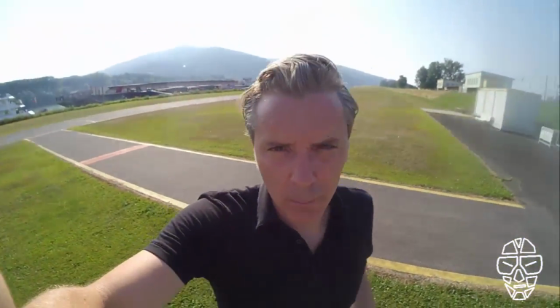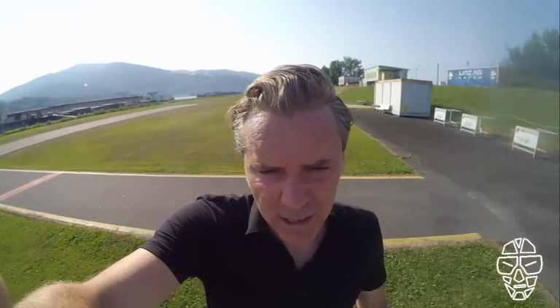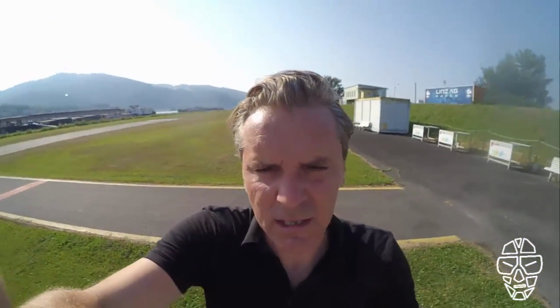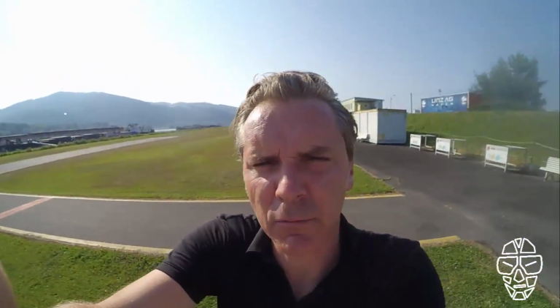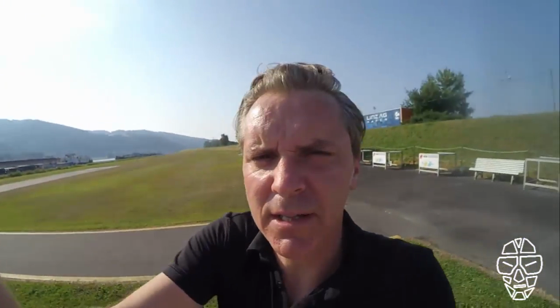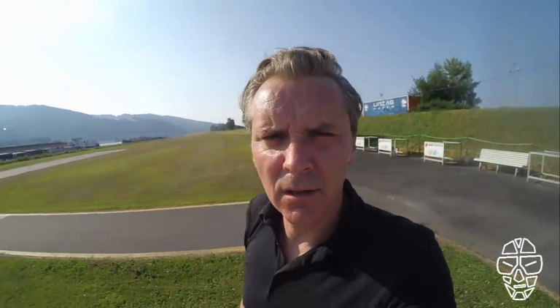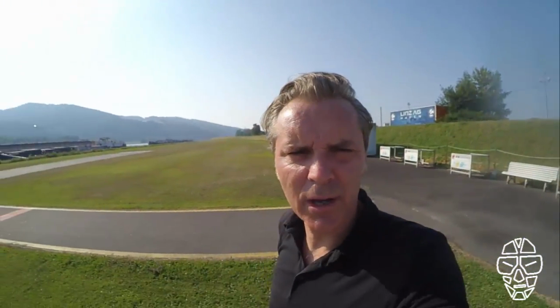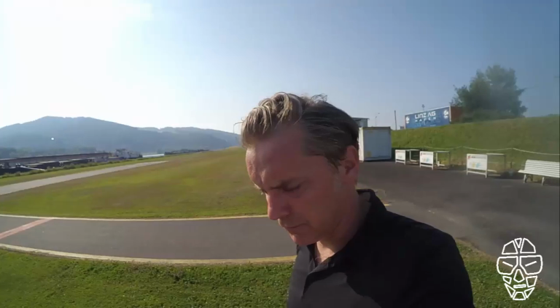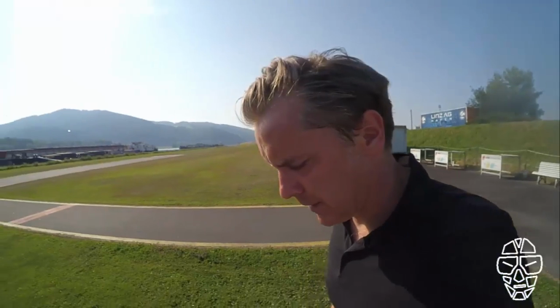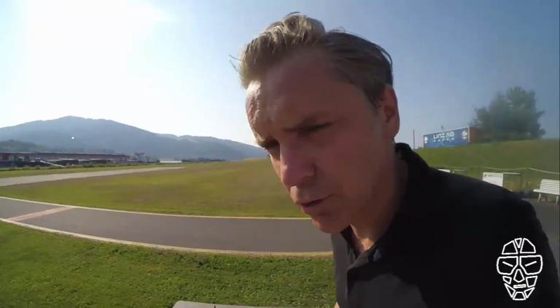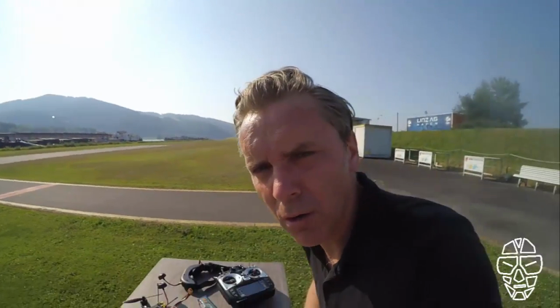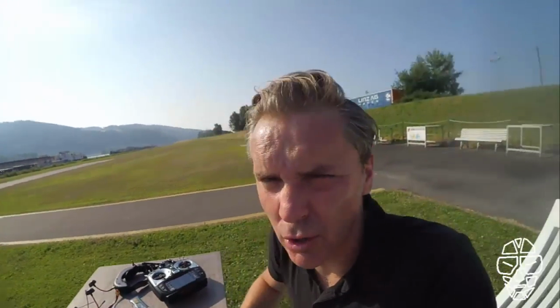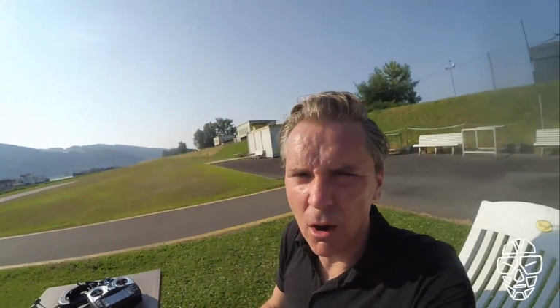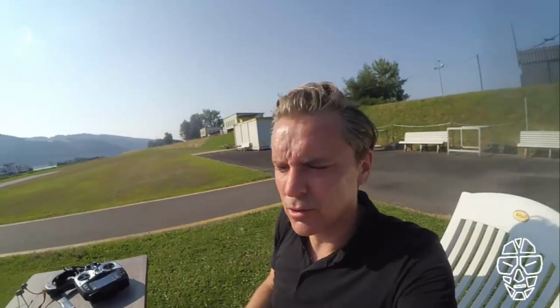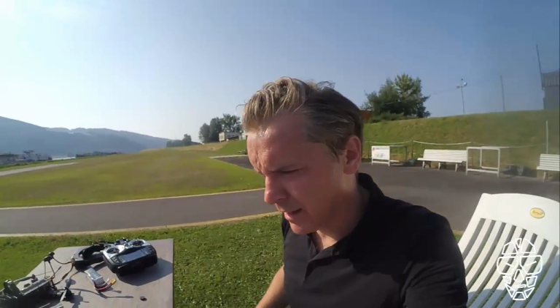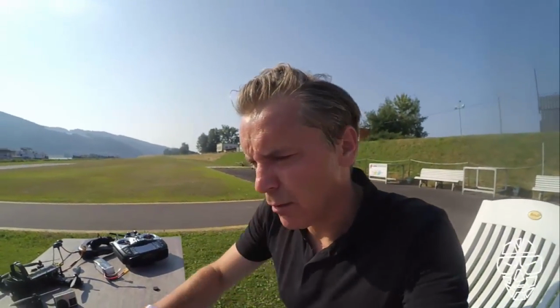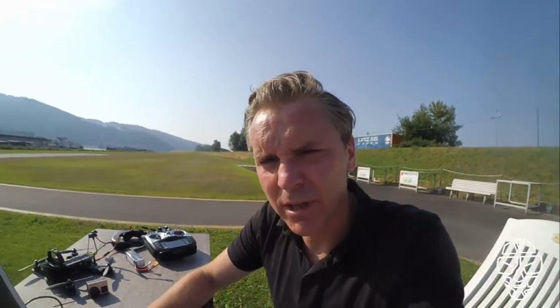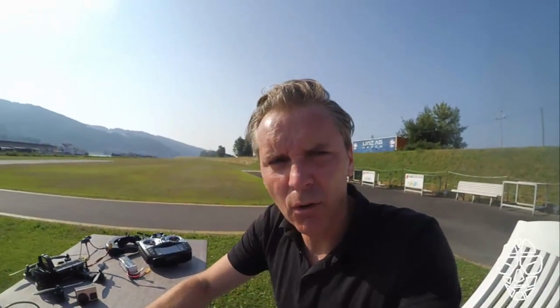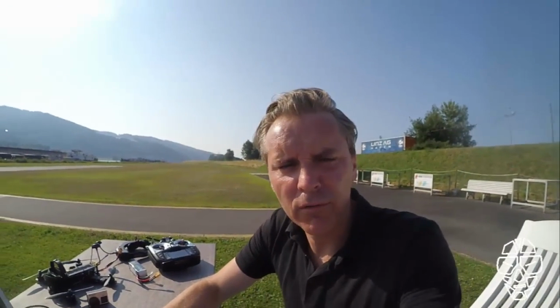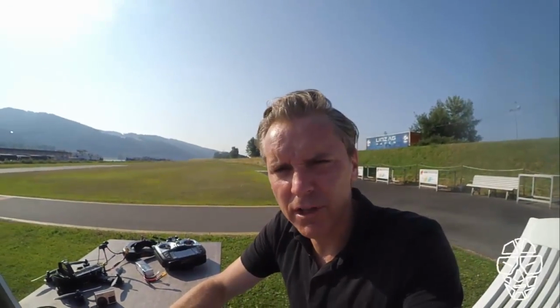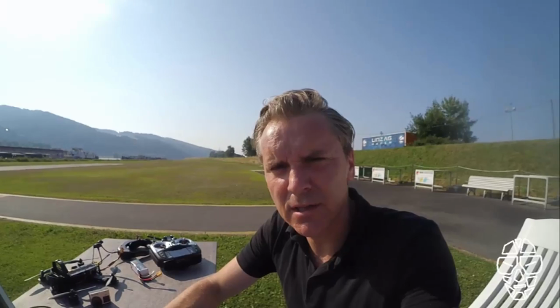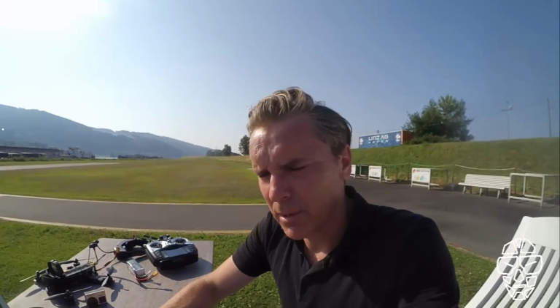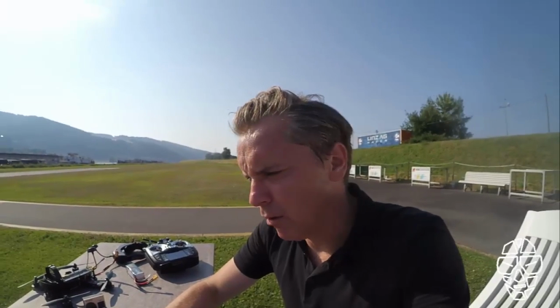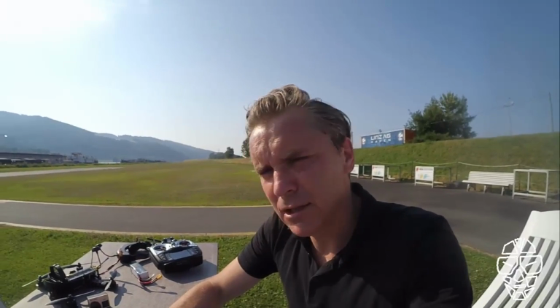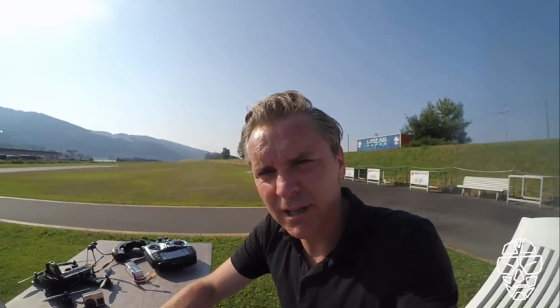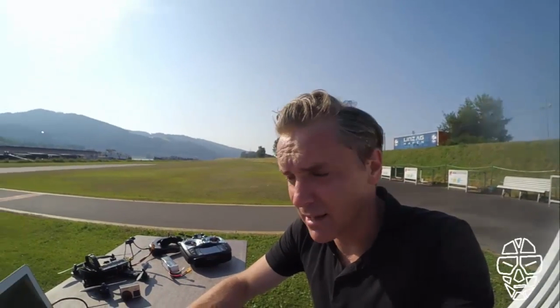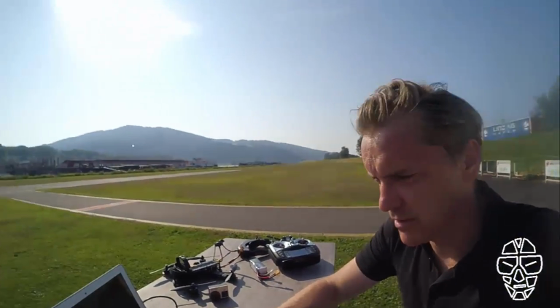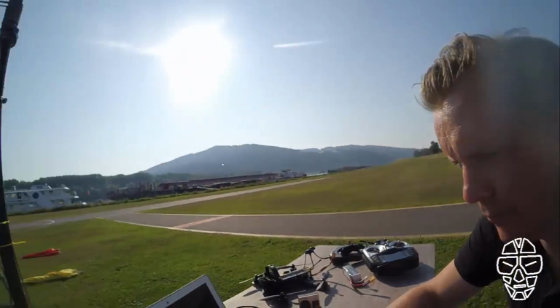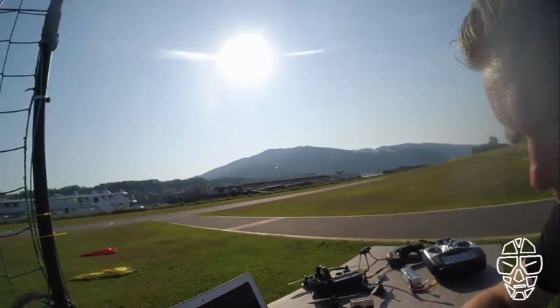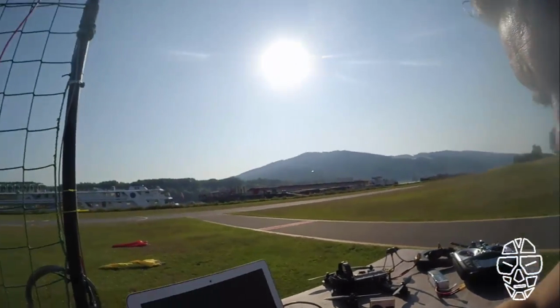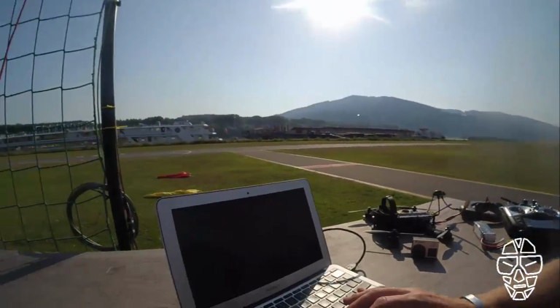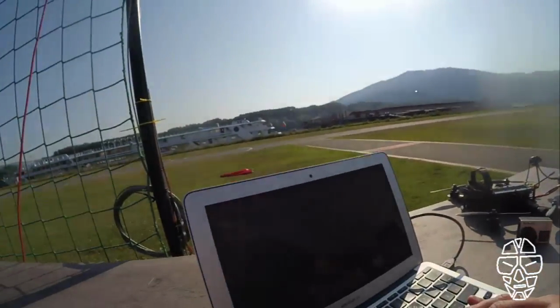But first I need to set up the FPV racetrack software. Let me show you how, shortly, how I do that. I will do a video with all features, but now, just for the test, I will set it up shortly.